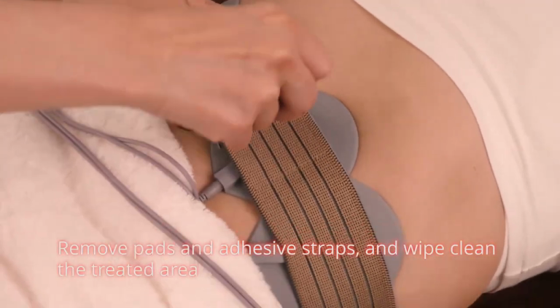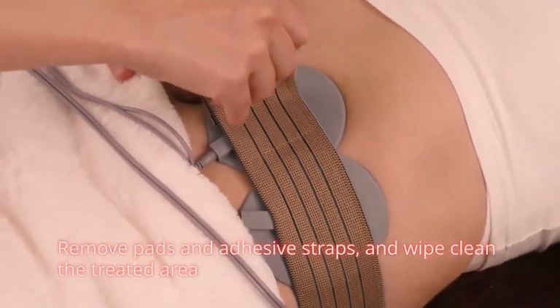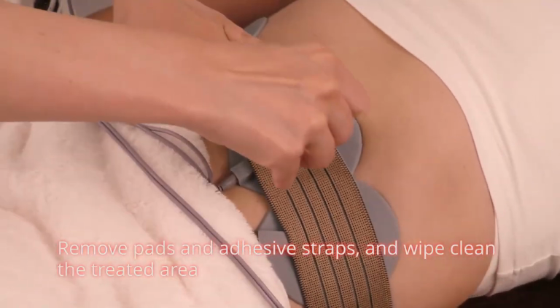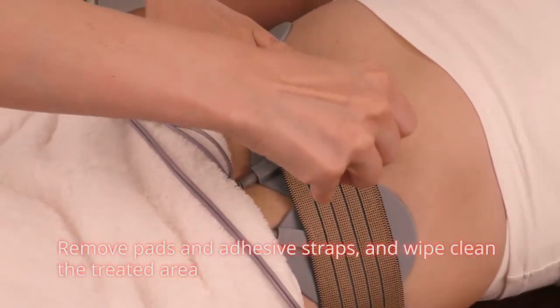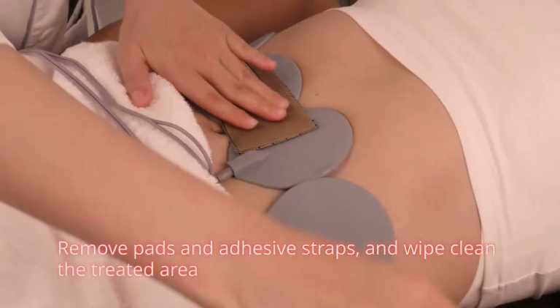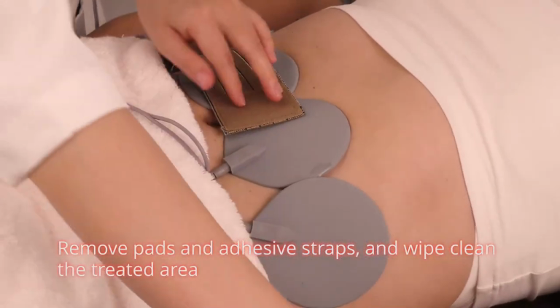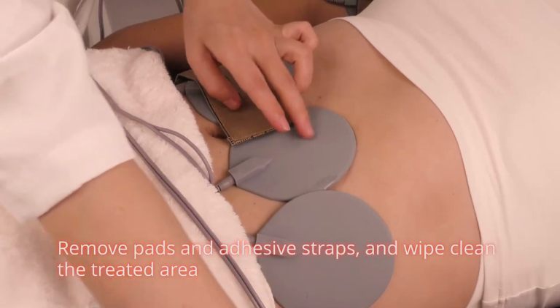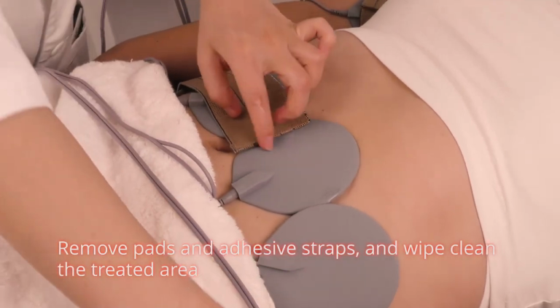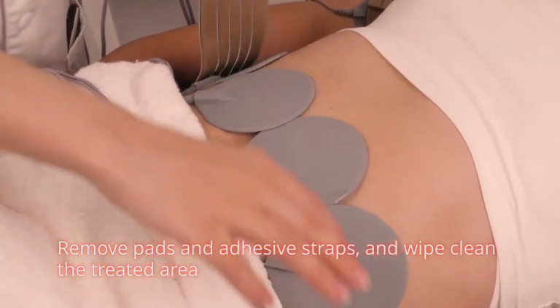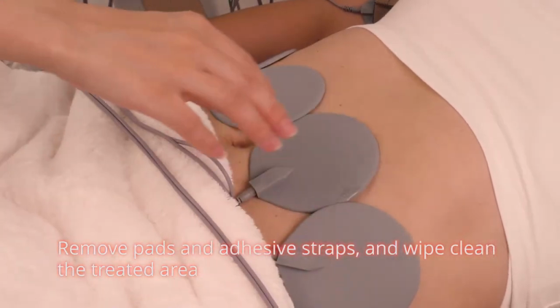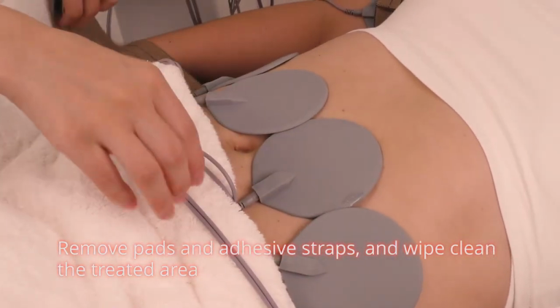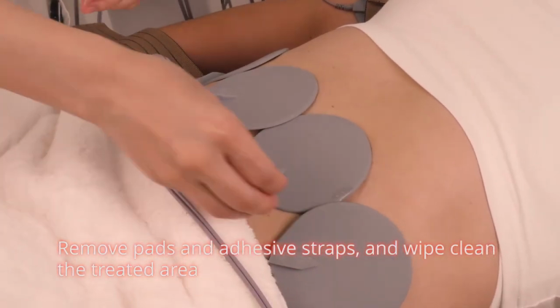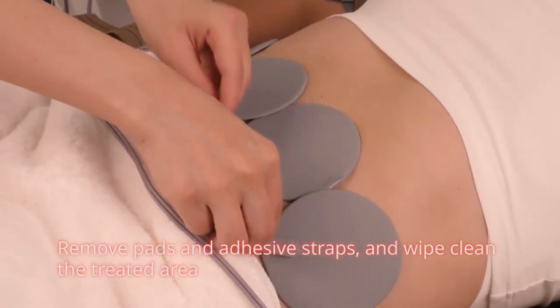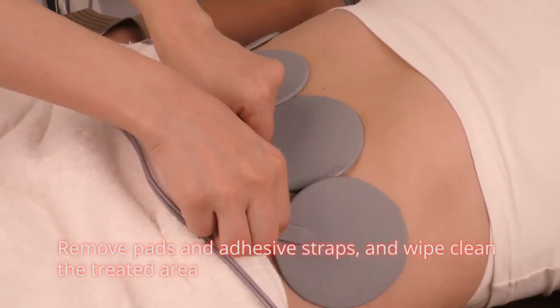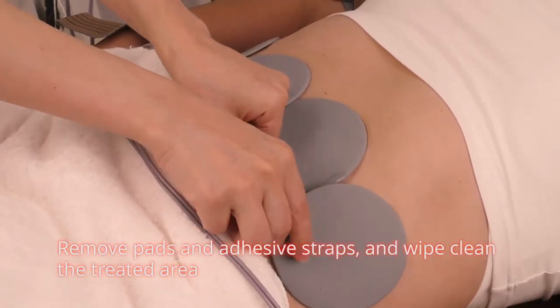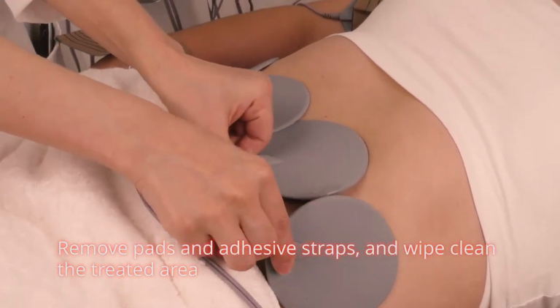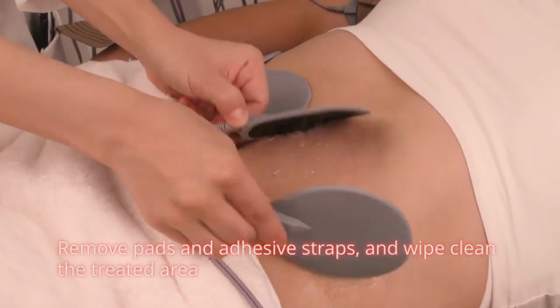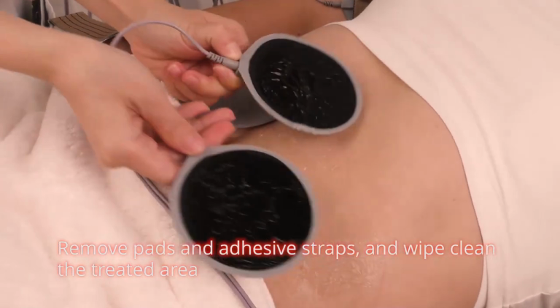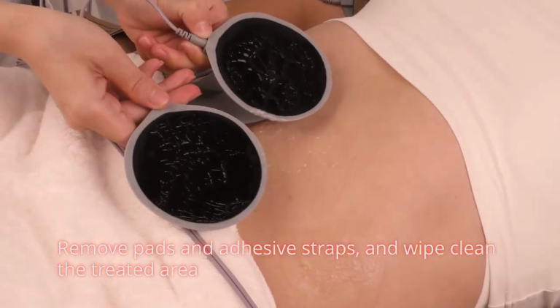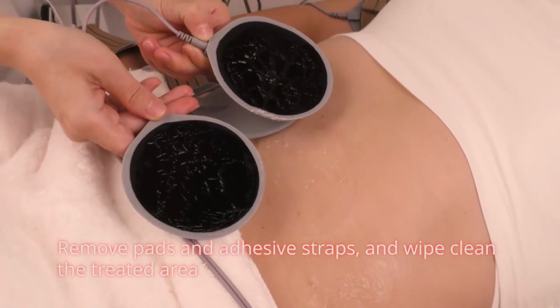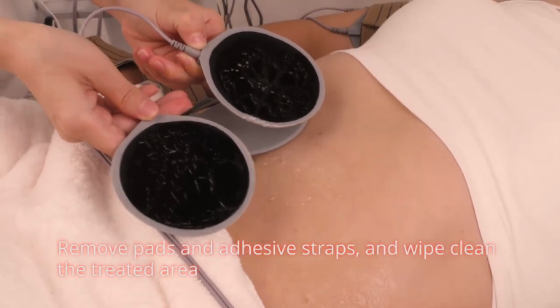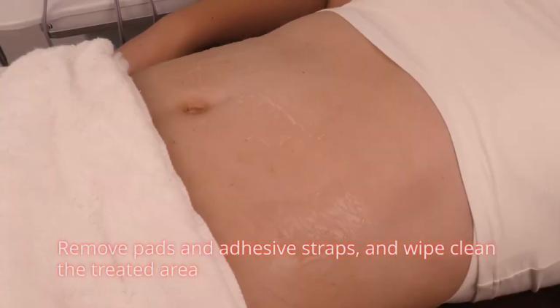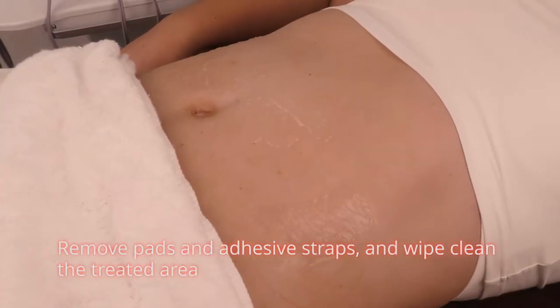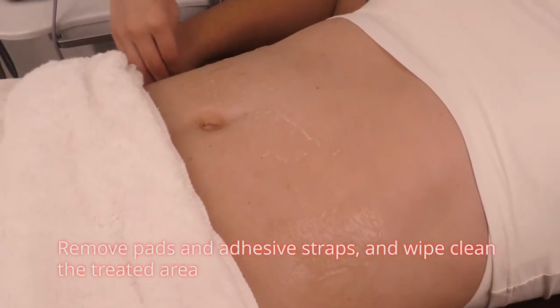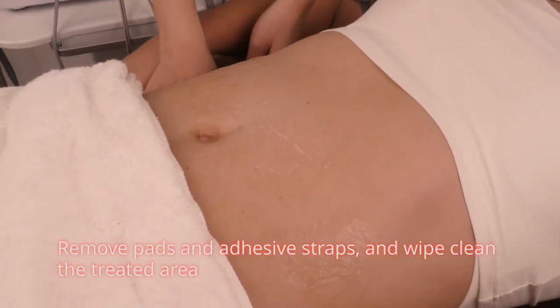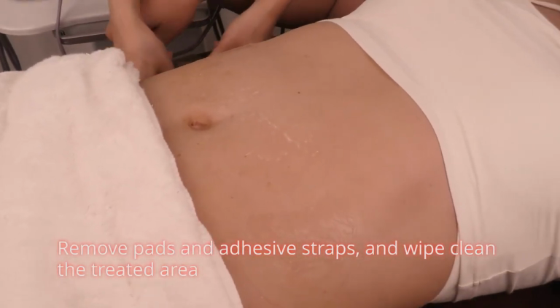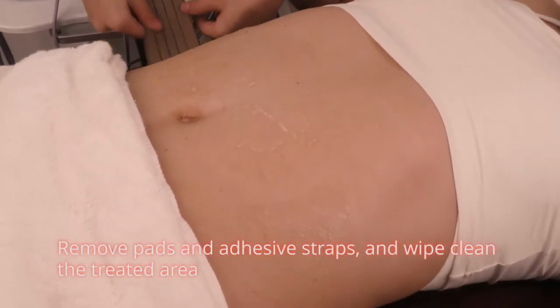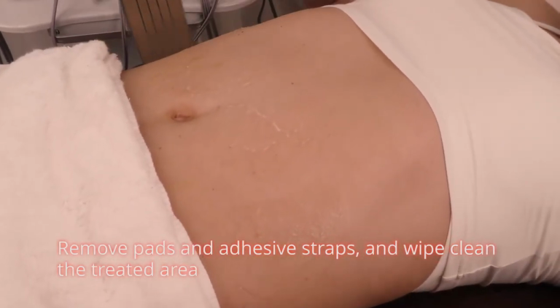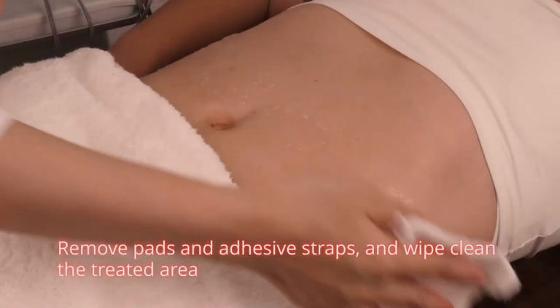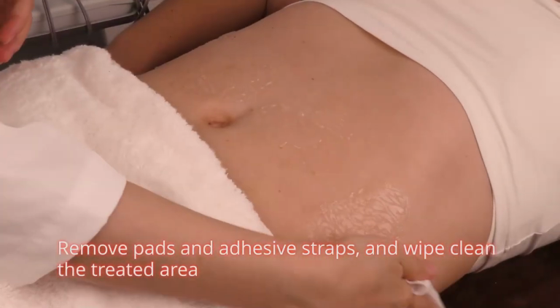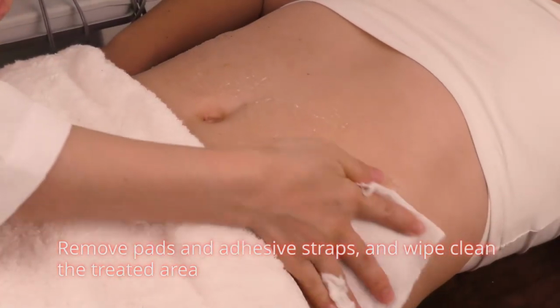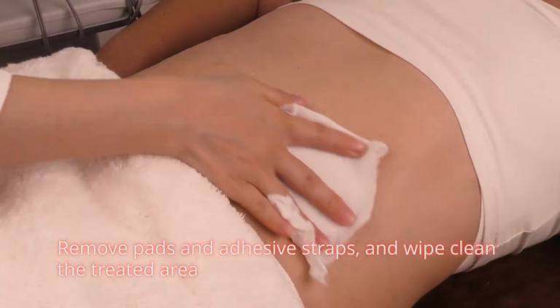Remove pads and adhesive straps and wipe the treated area clean.